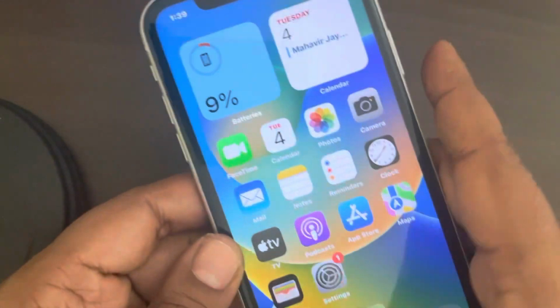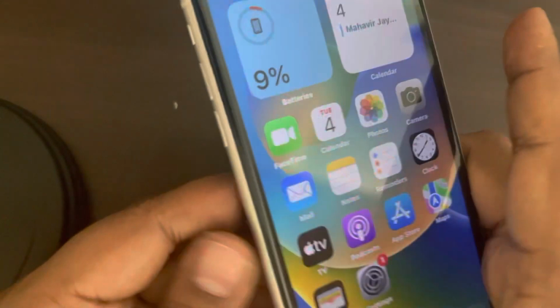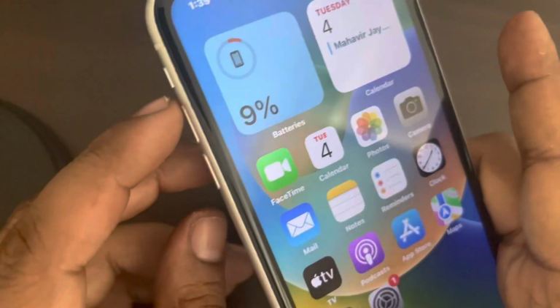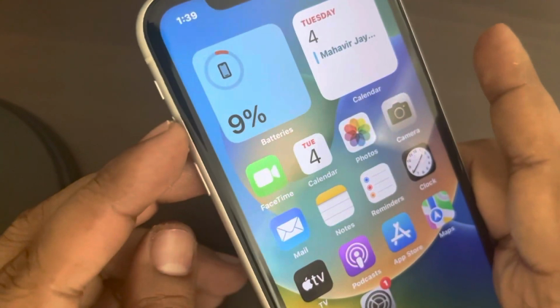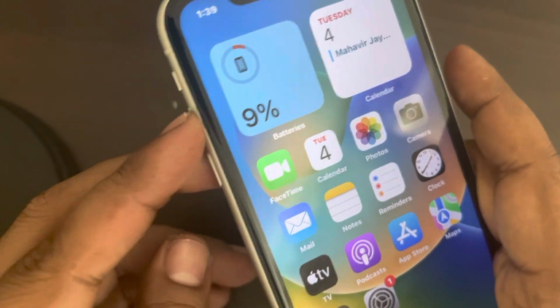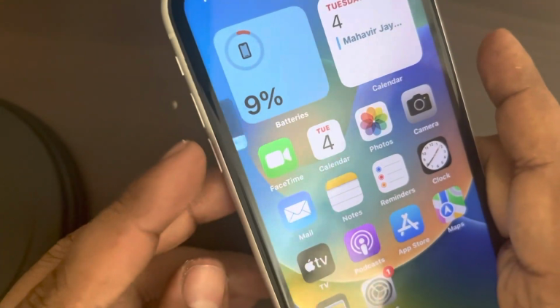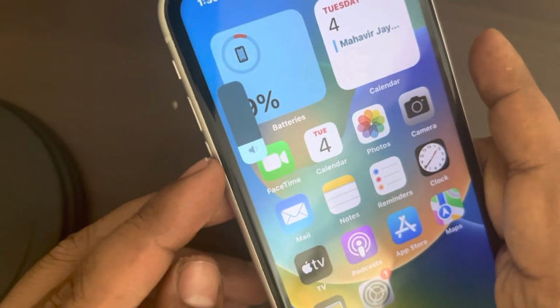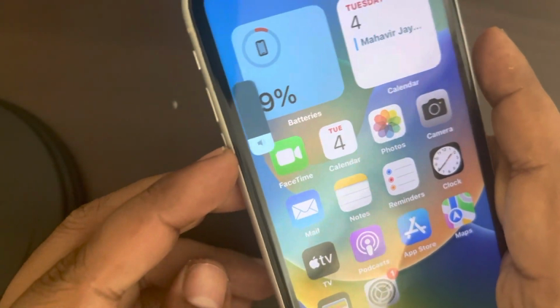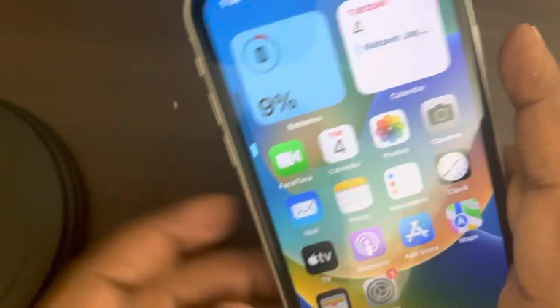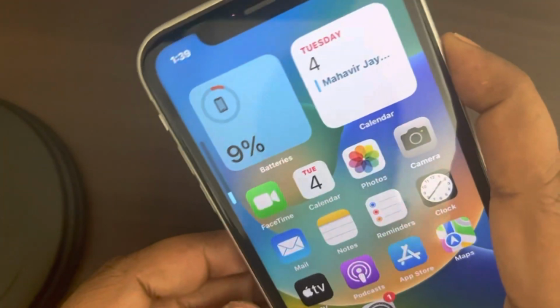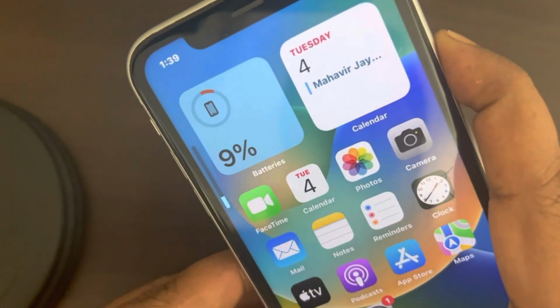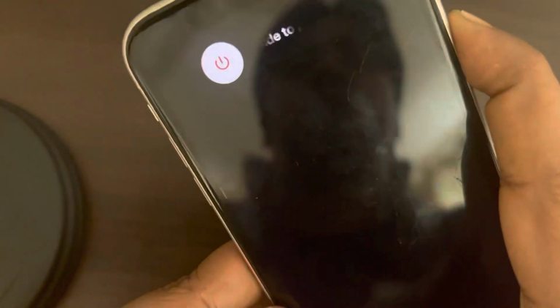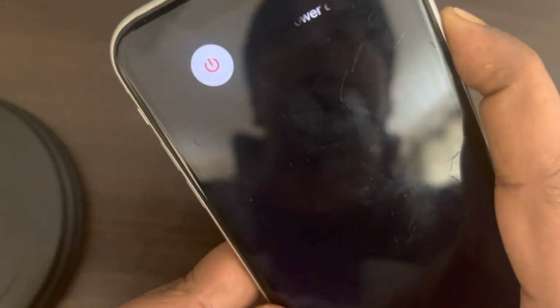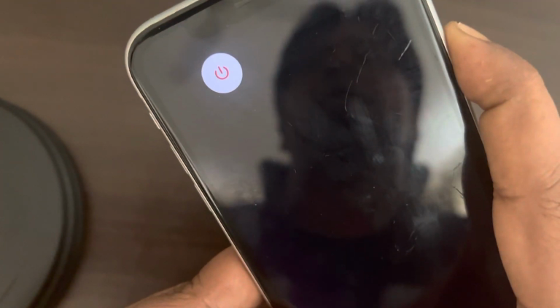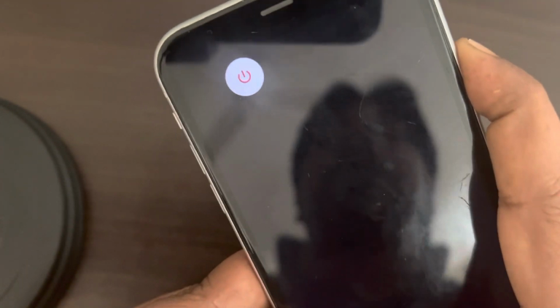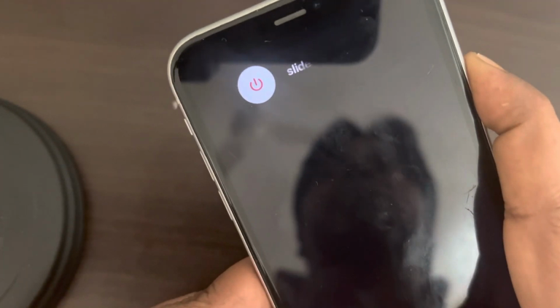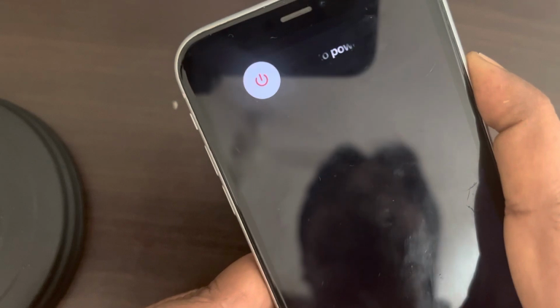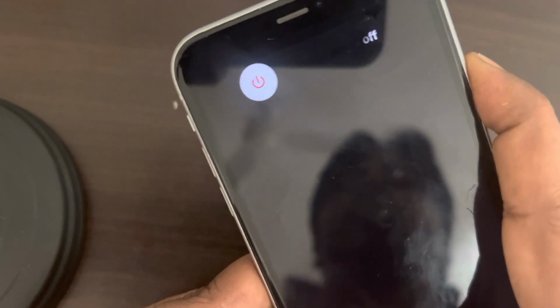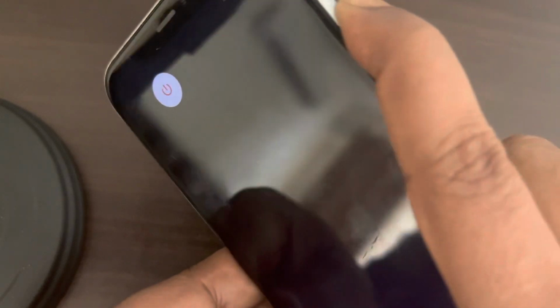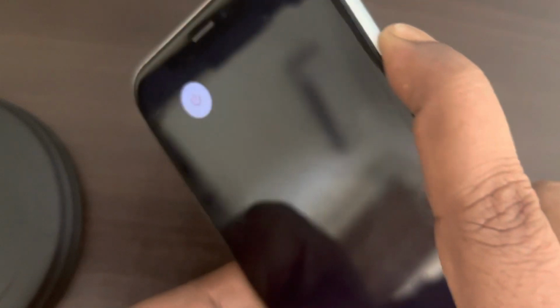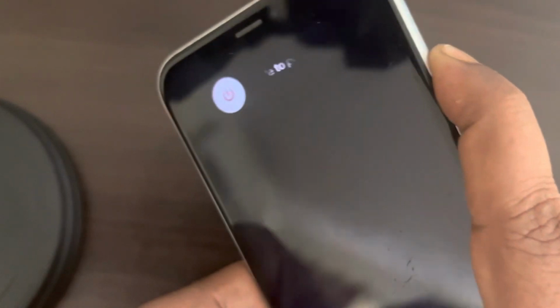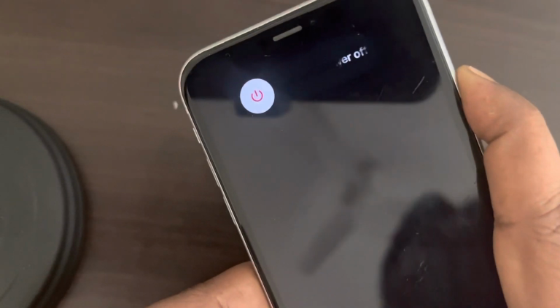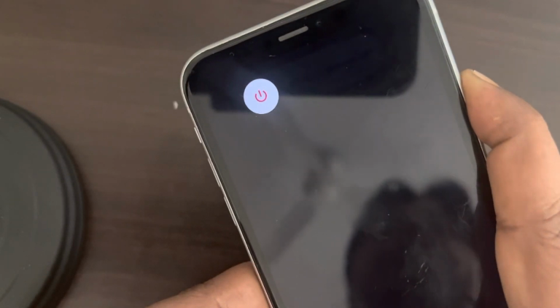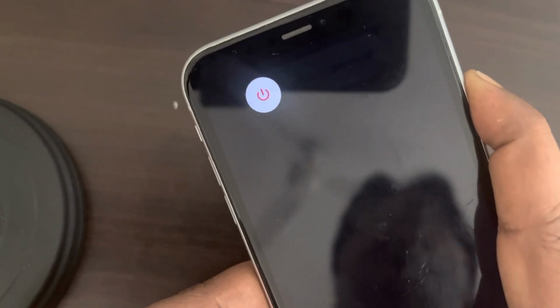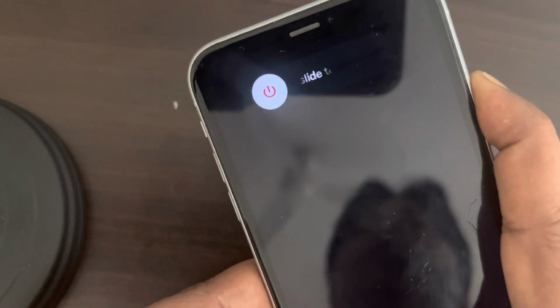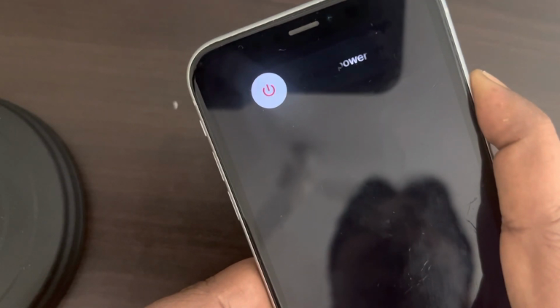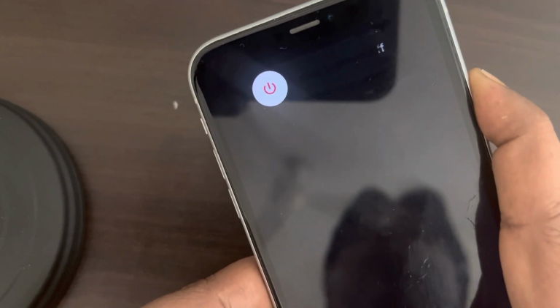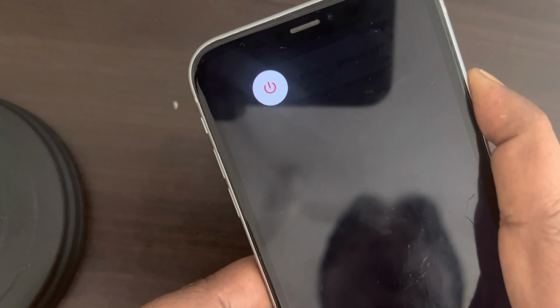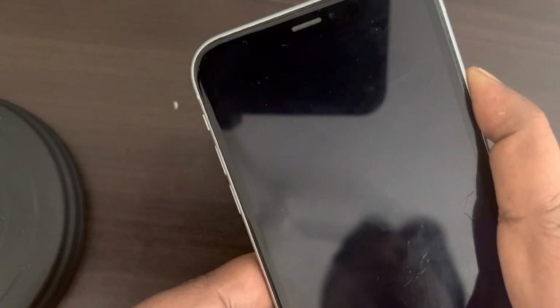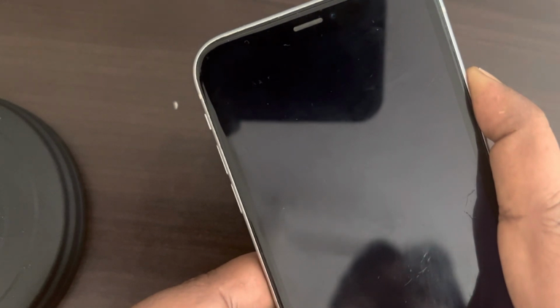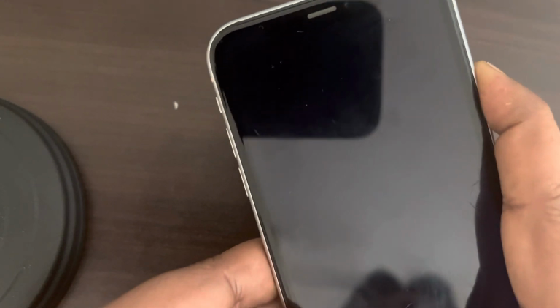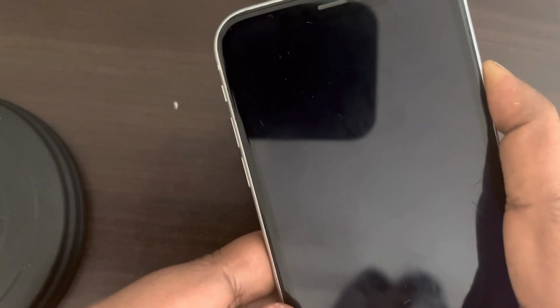So let's do it. First press the volume up button once, then the down button once, and then press and hold the right side key. I am not leaving it unless the Apple iPhone logo comes on the screen.